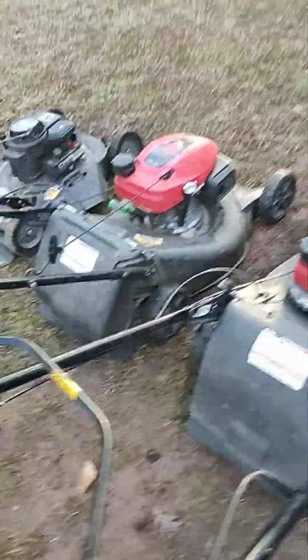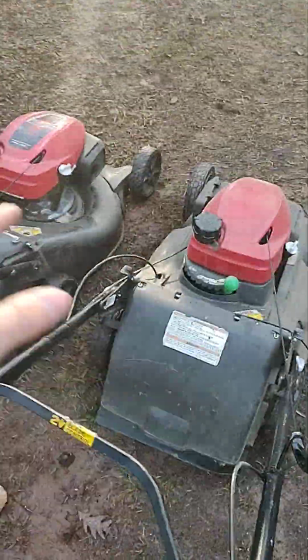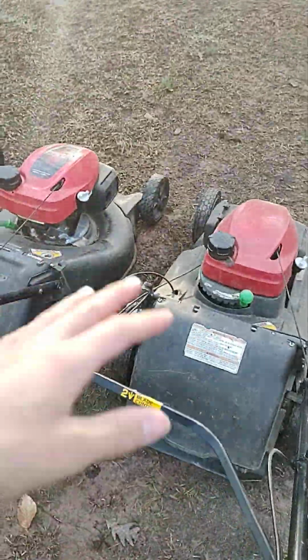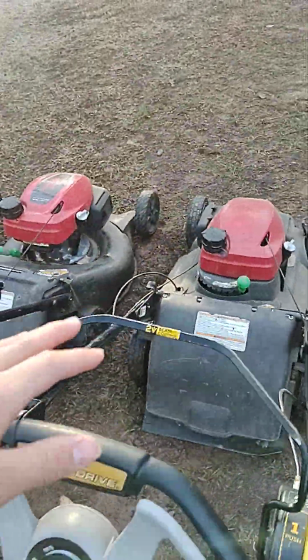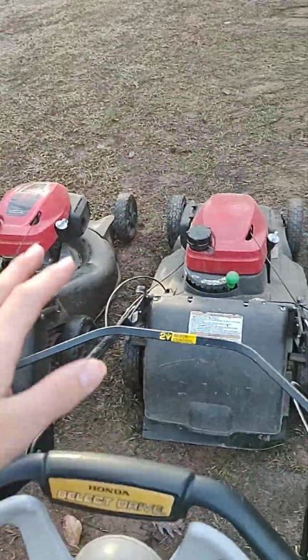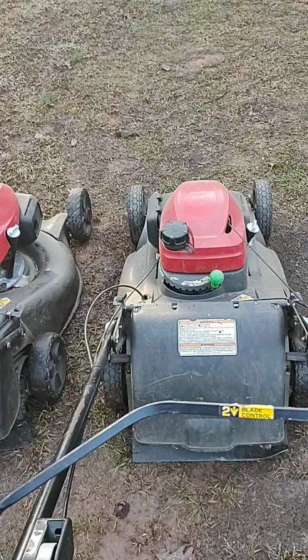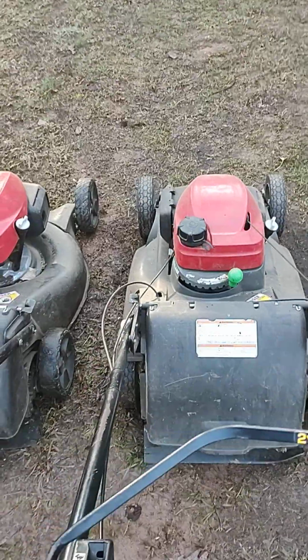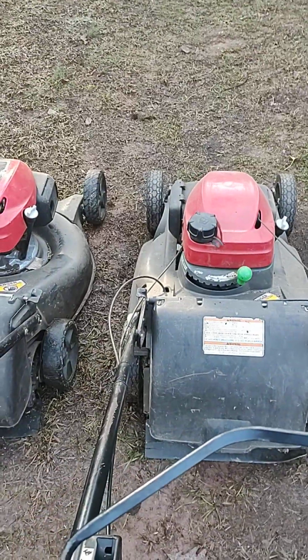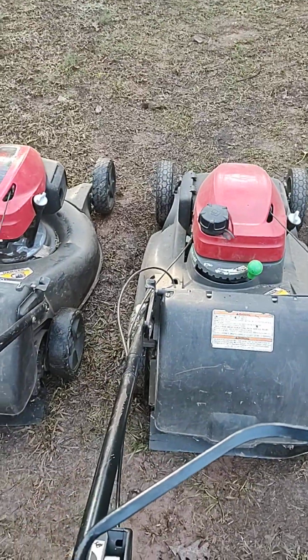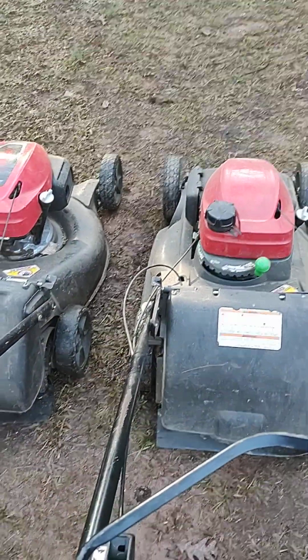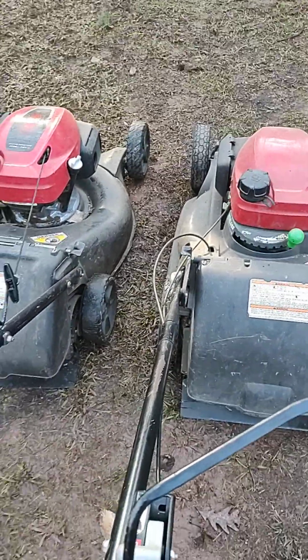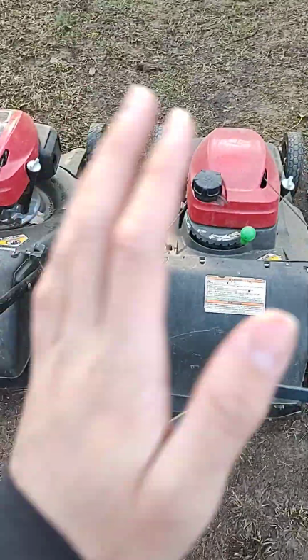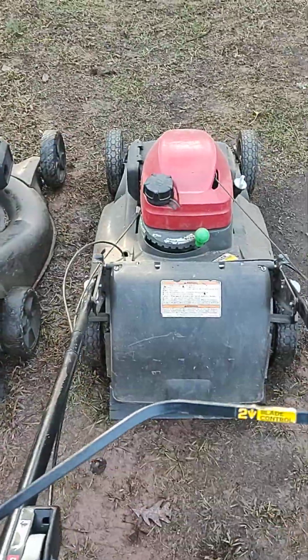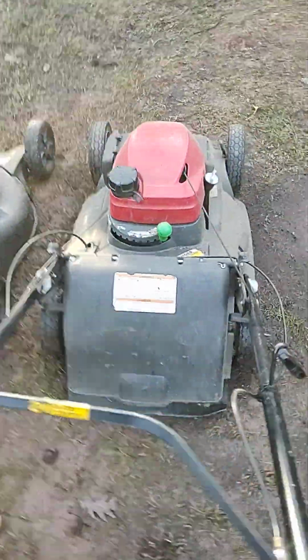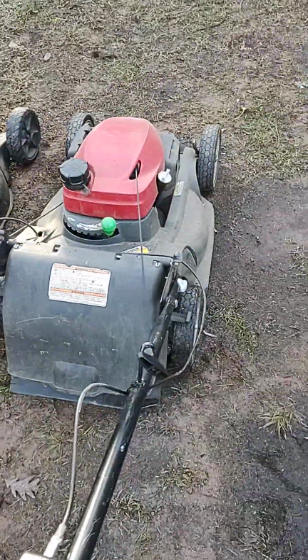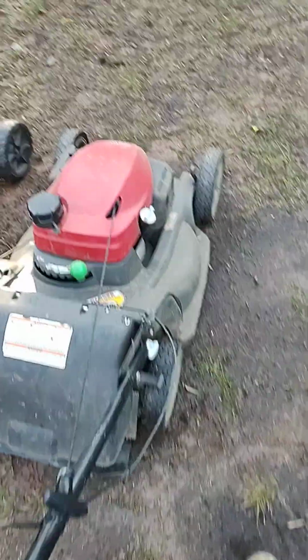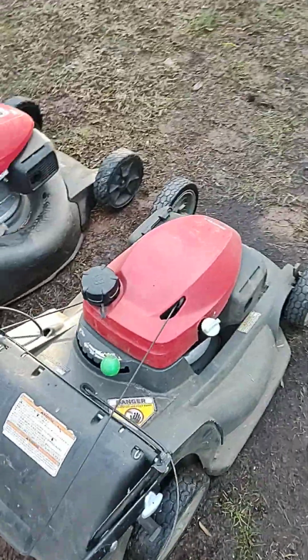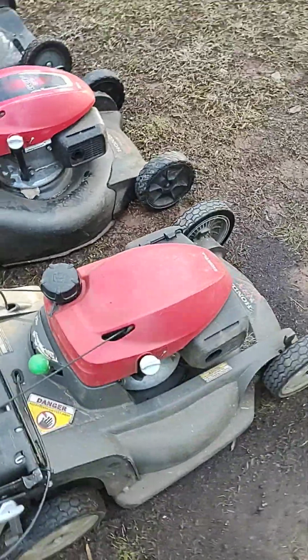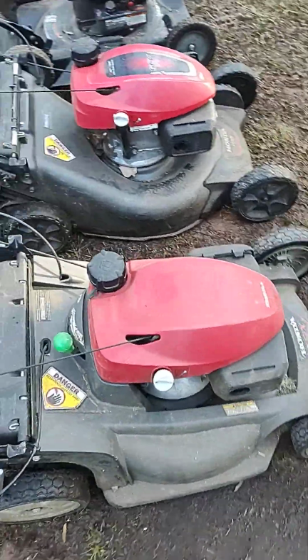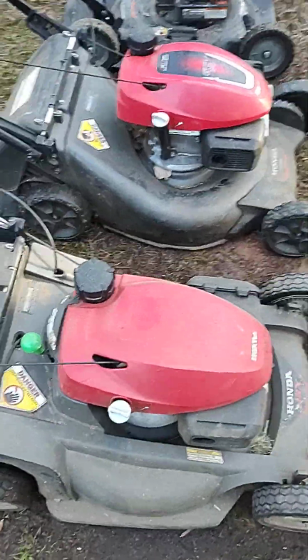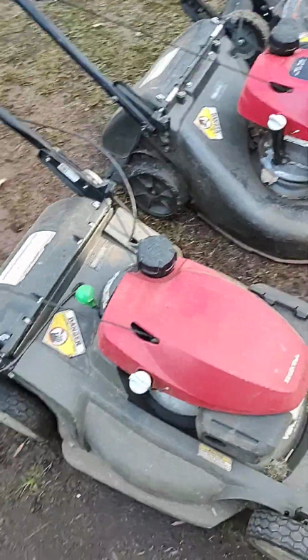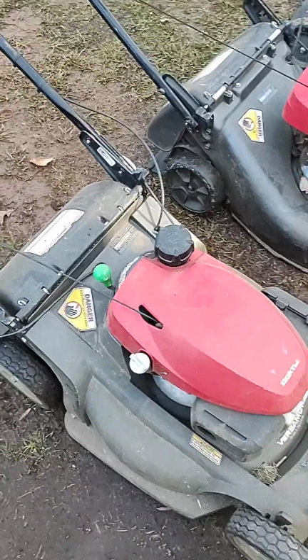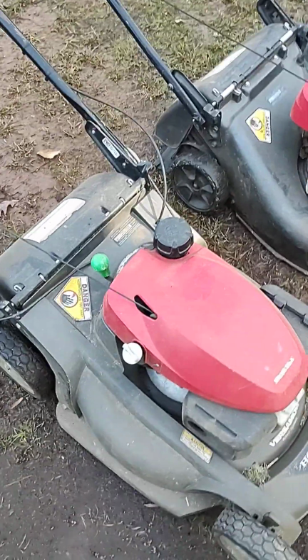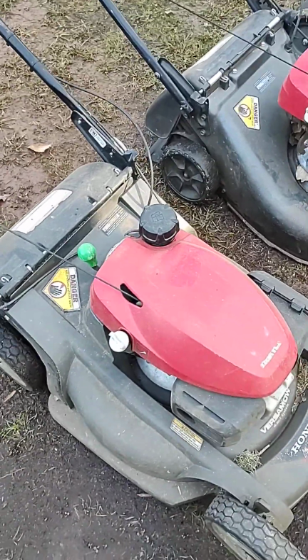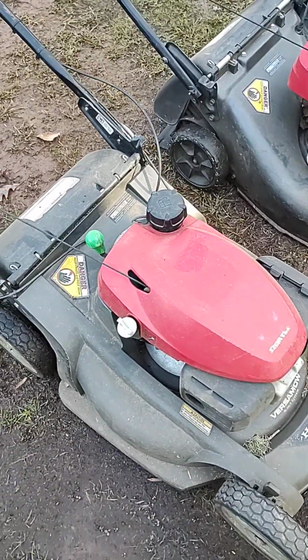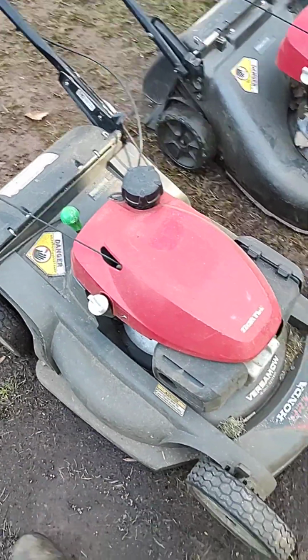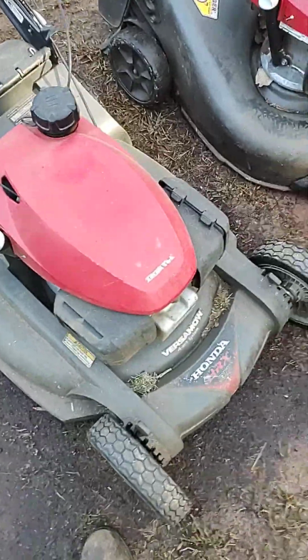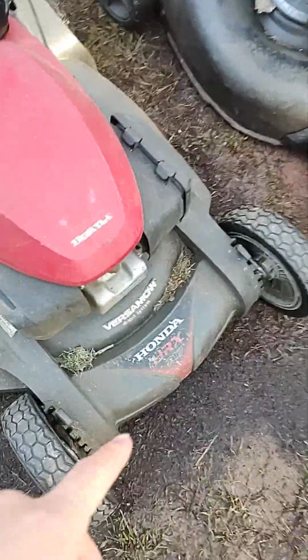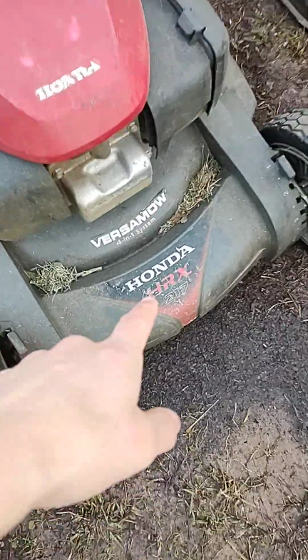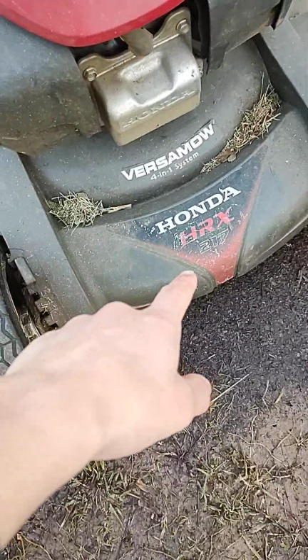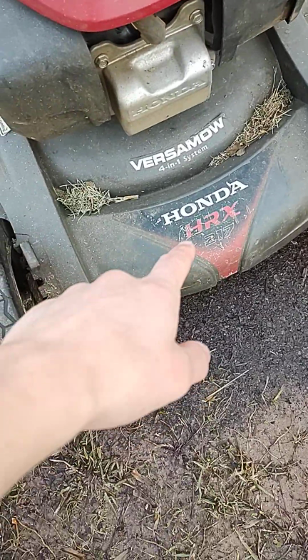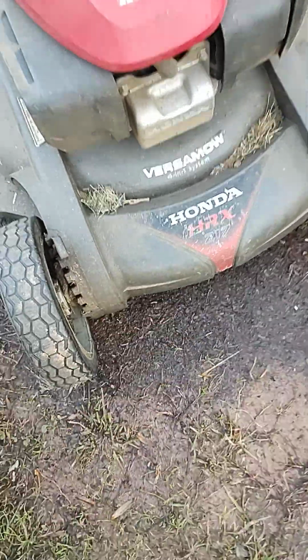These both get about equal amount of use, but between the two, if I said we use one more than the other, it would be this one. I don't remember the model on this one — I think it's a Honda HRX something. Oh yeah, HRX 217 down there.